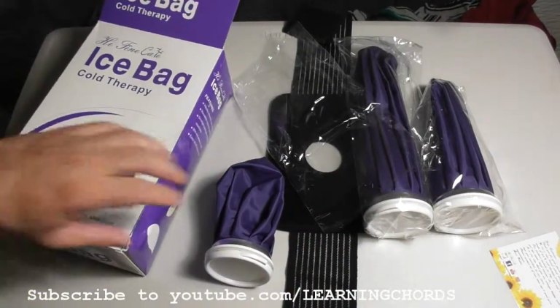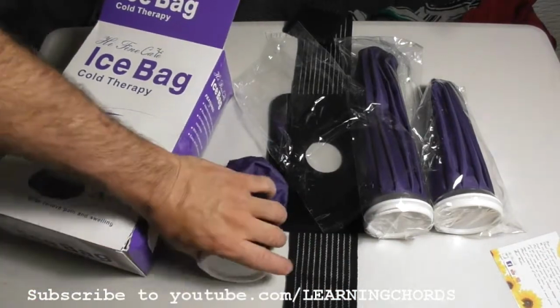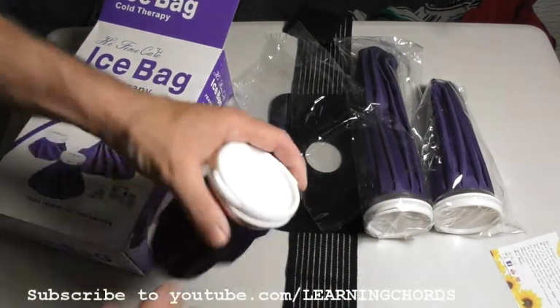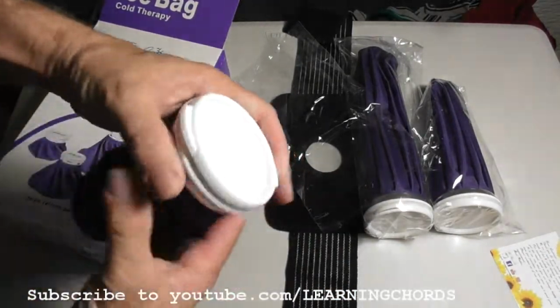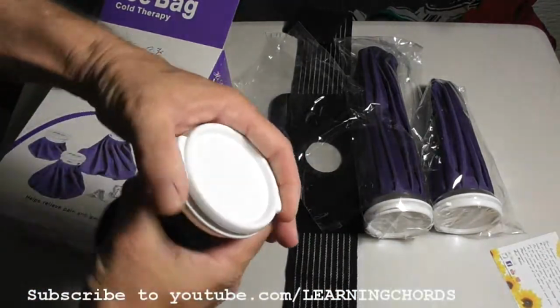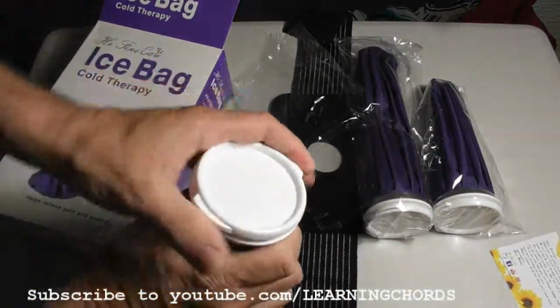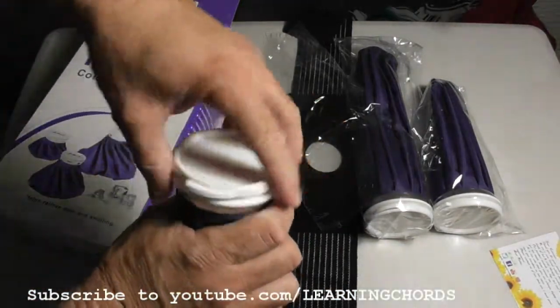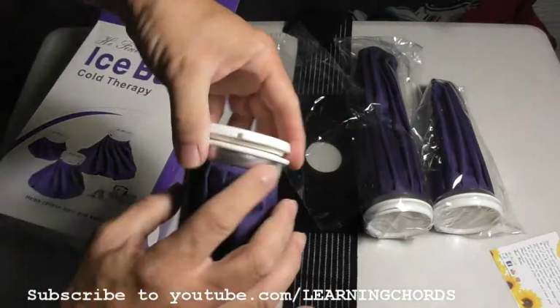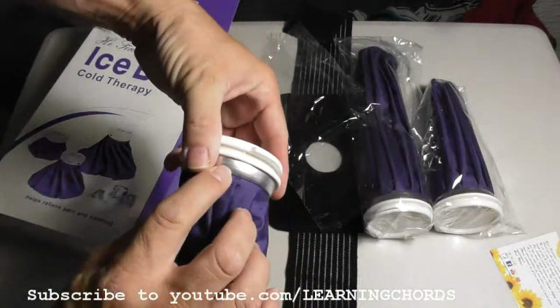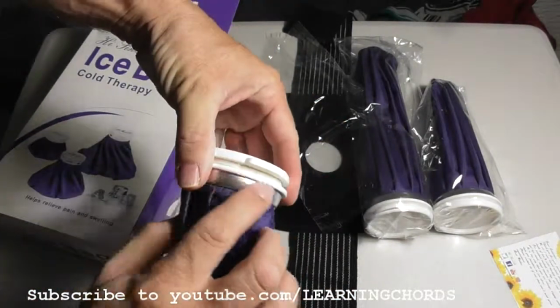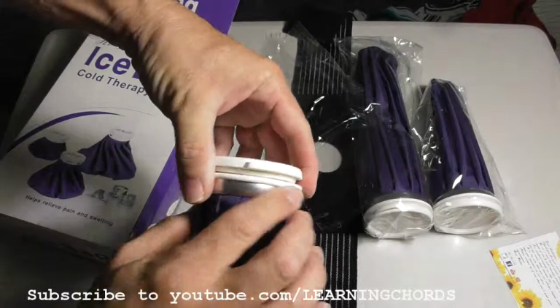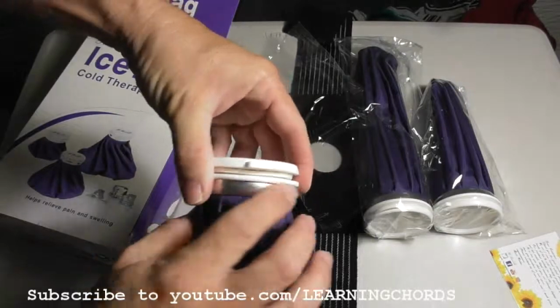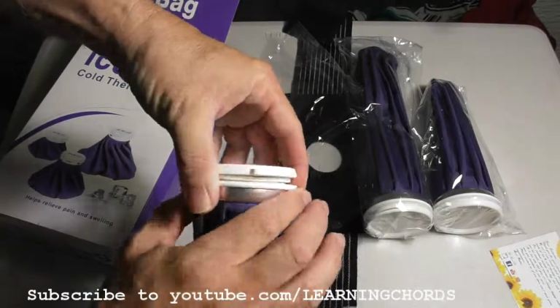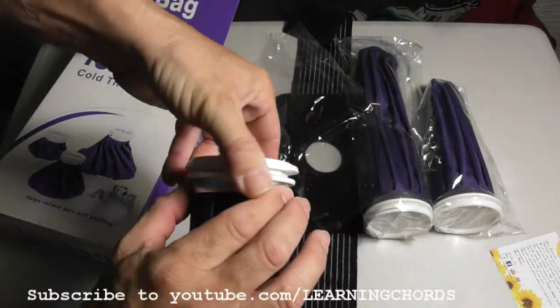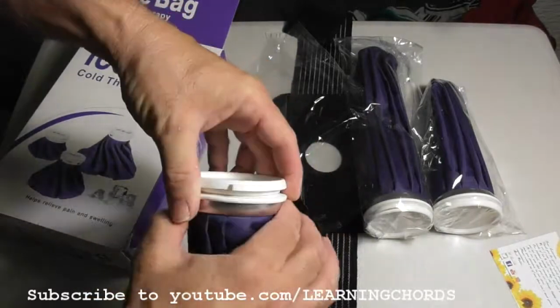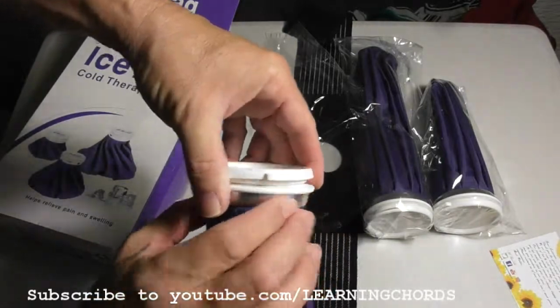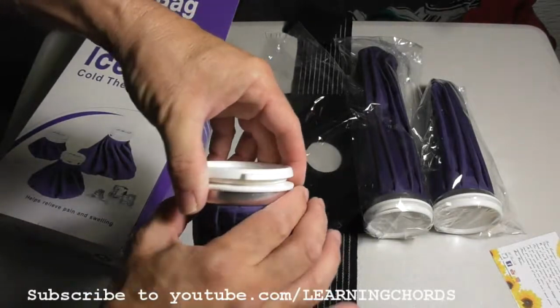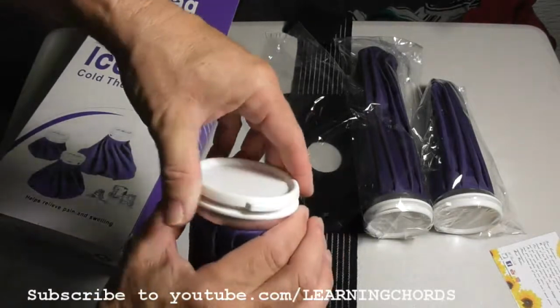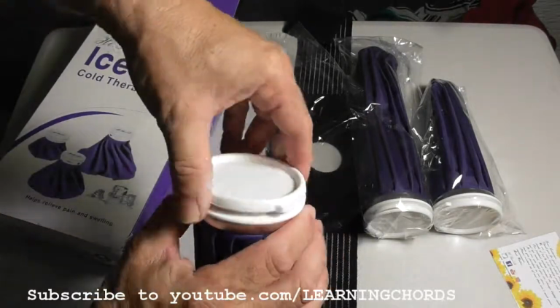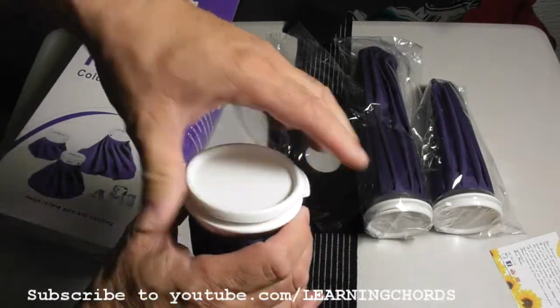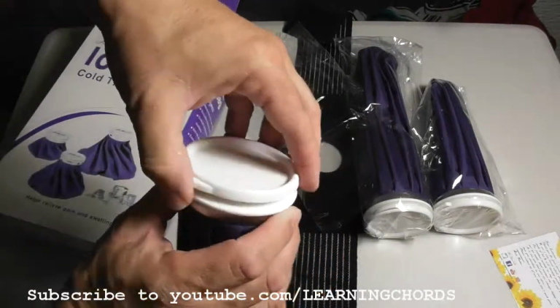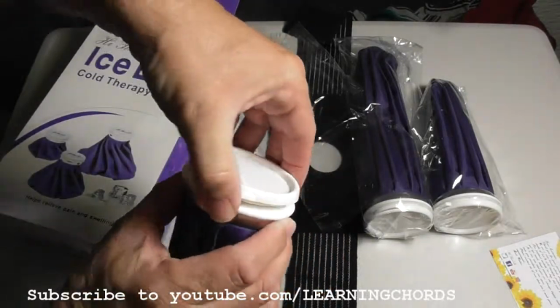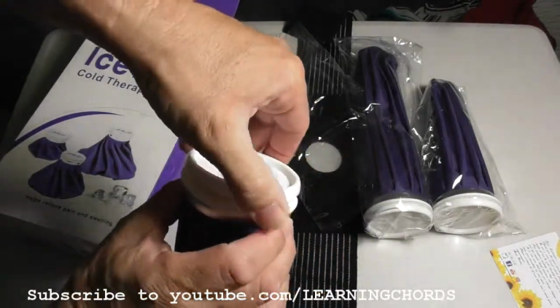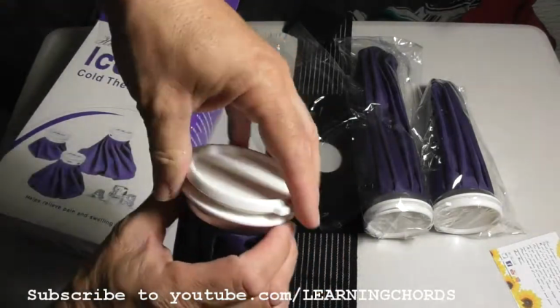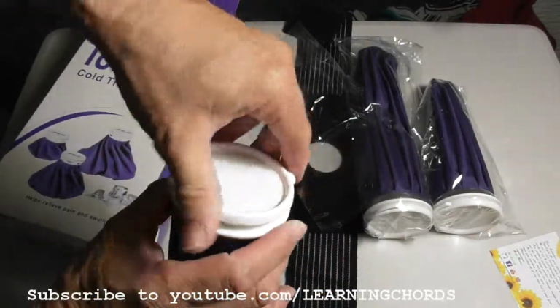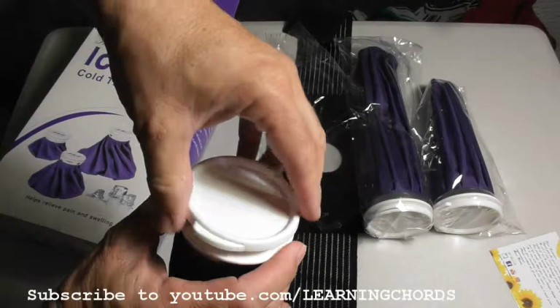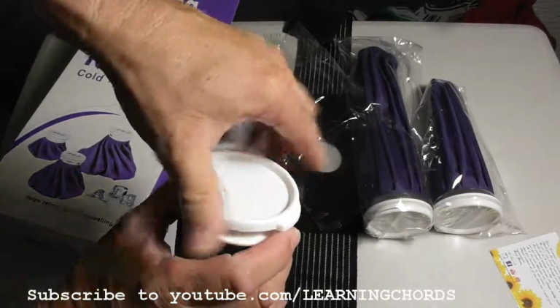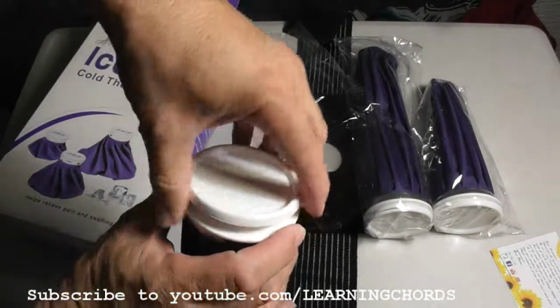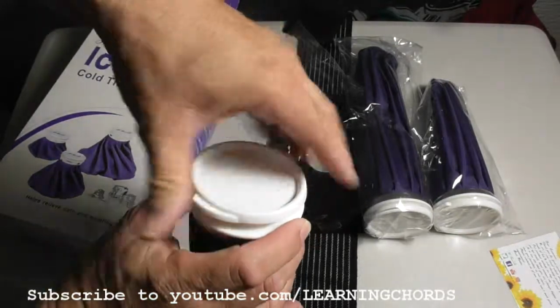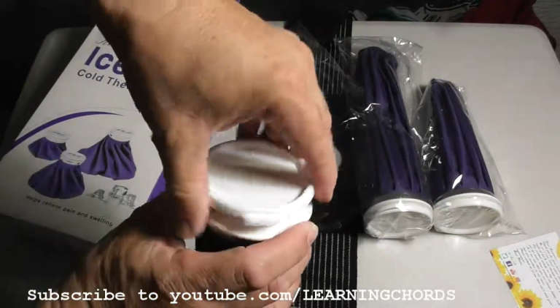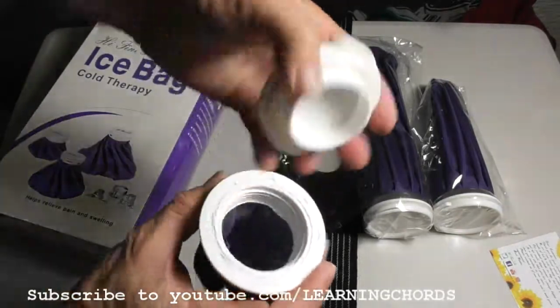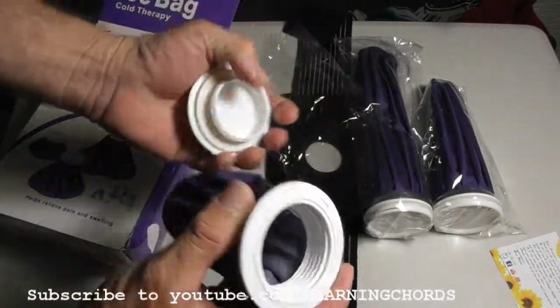It comes with an ice bag that's made out of high quality aluminum around the base, and the cap is made of leak-proof nylon.